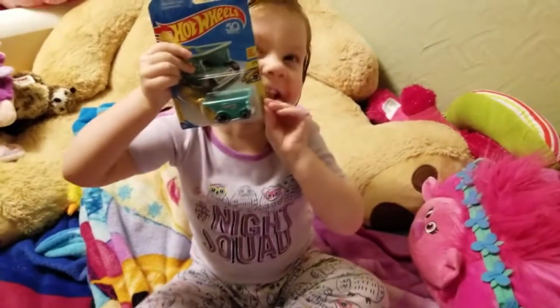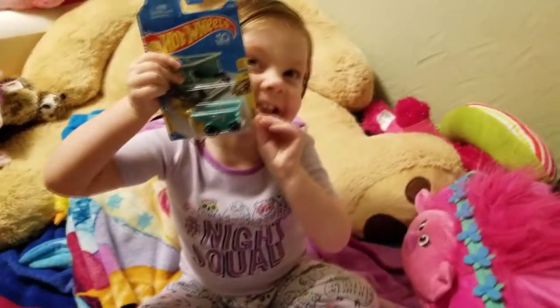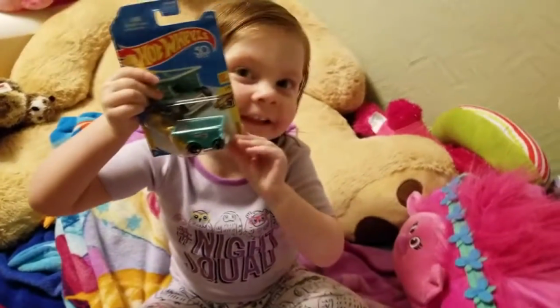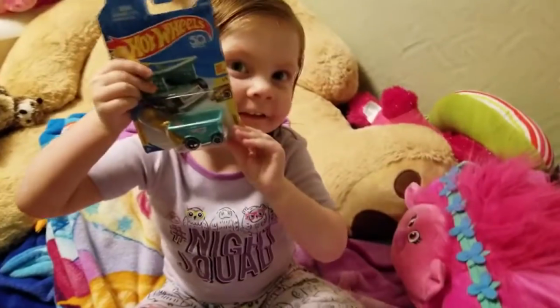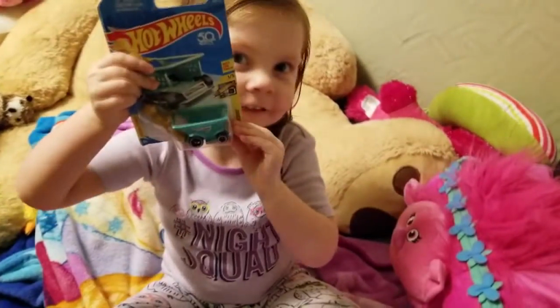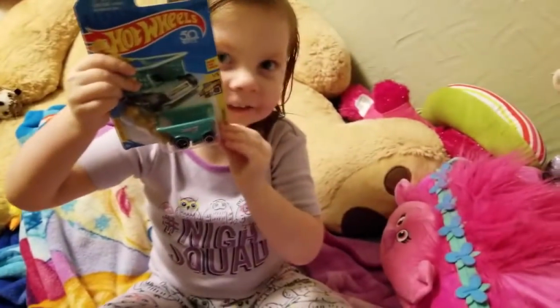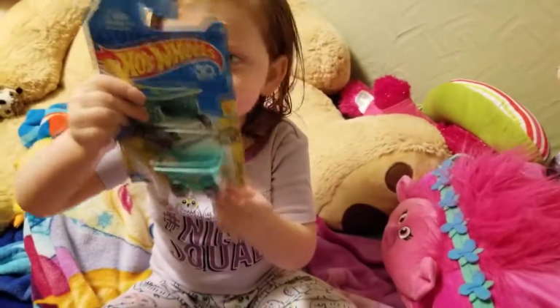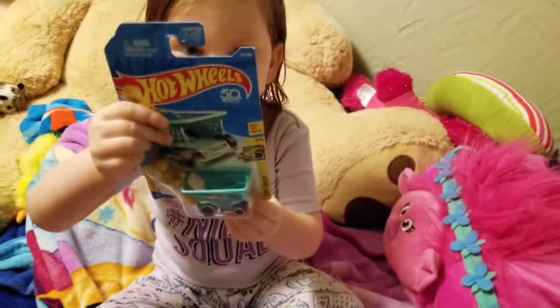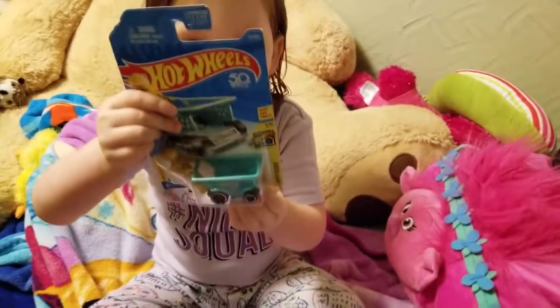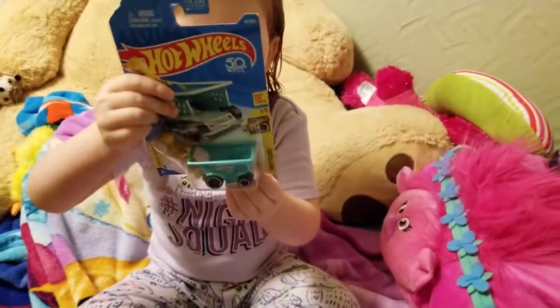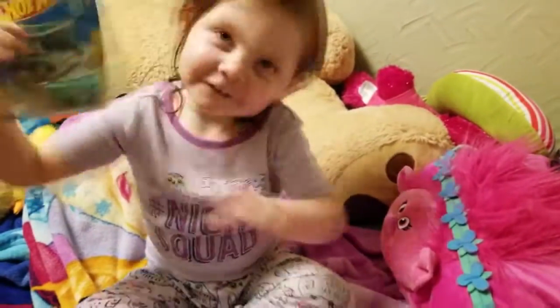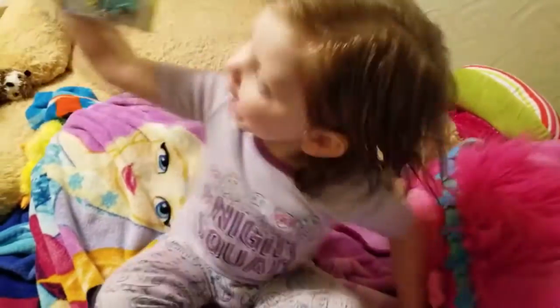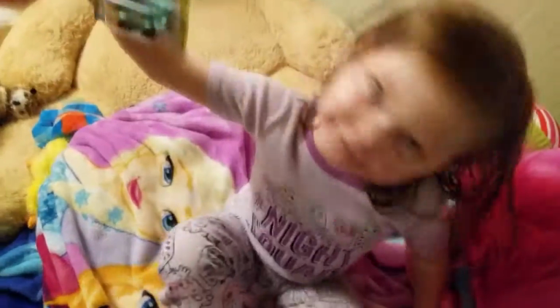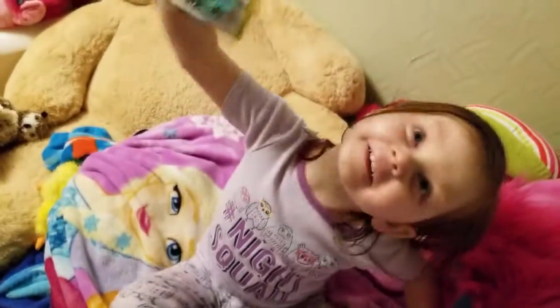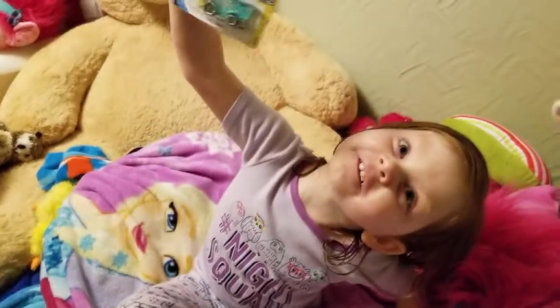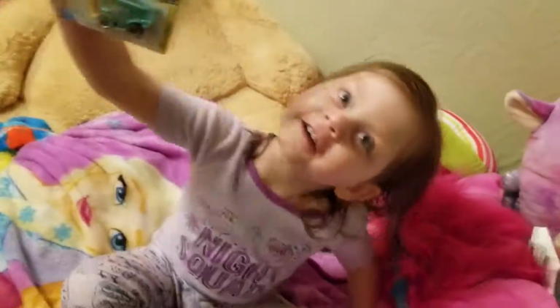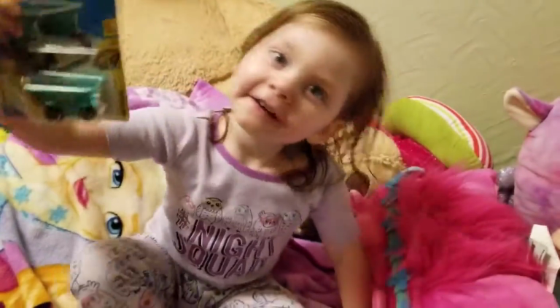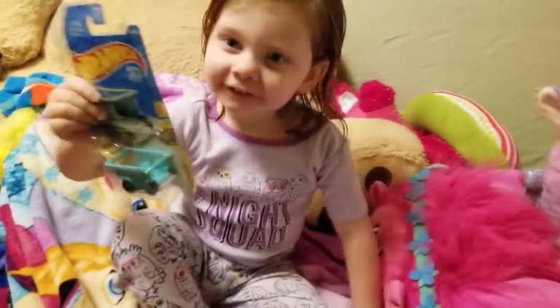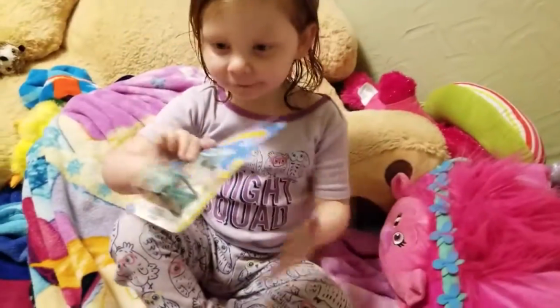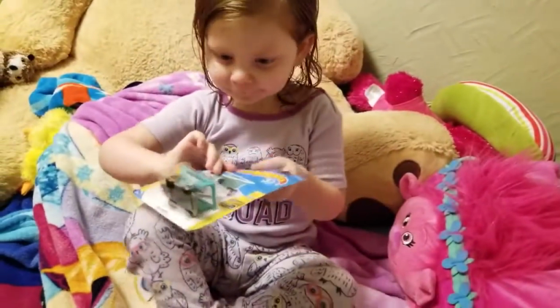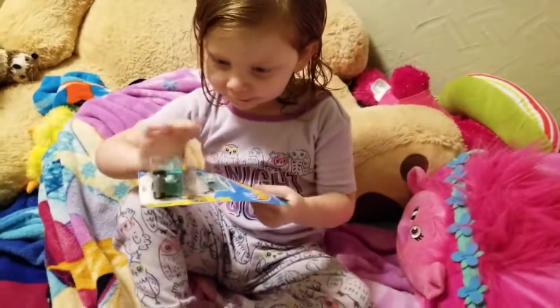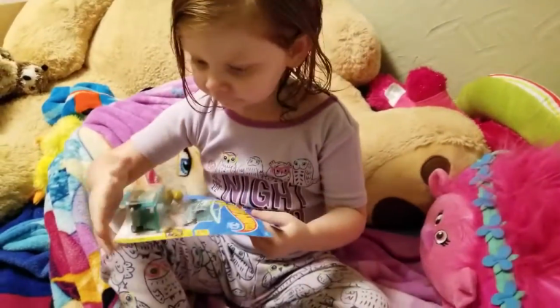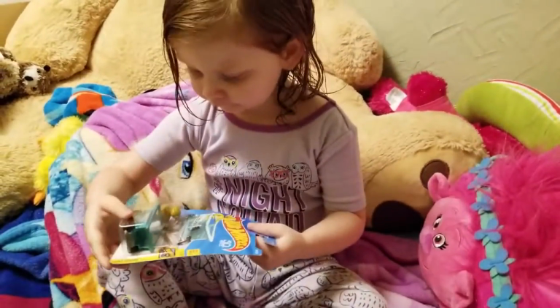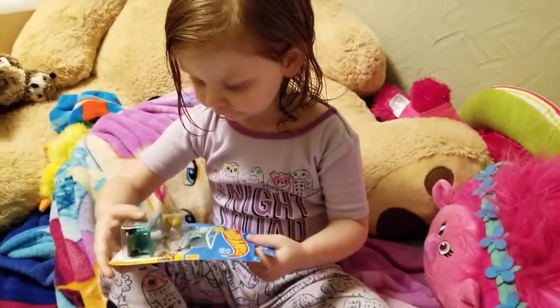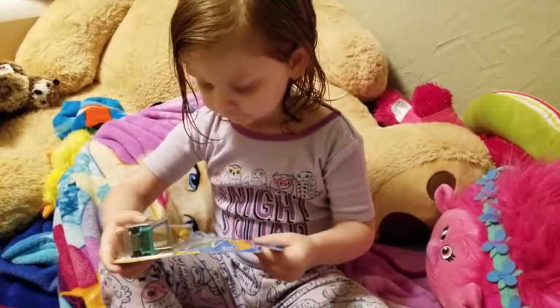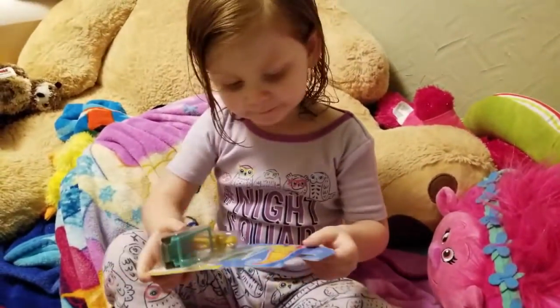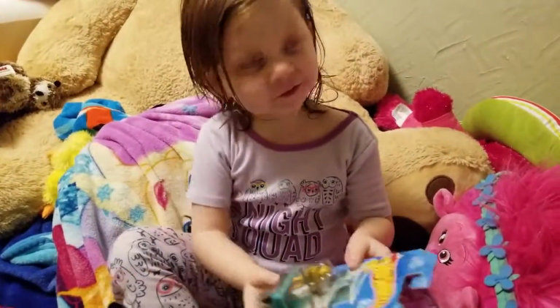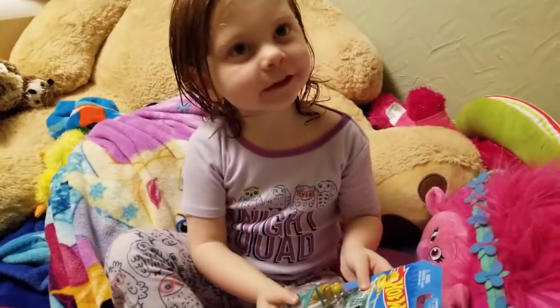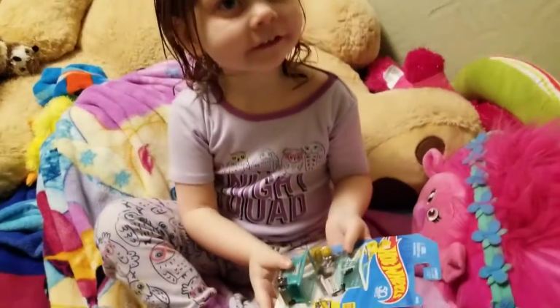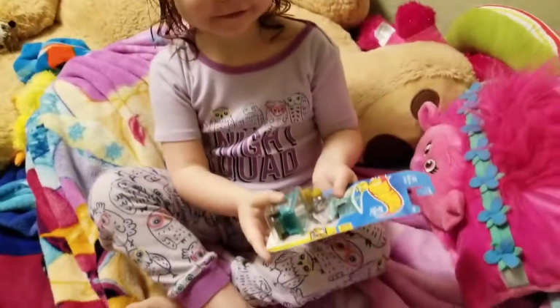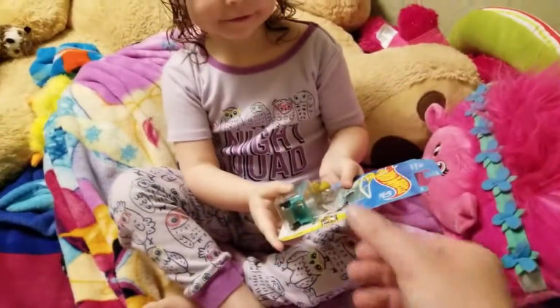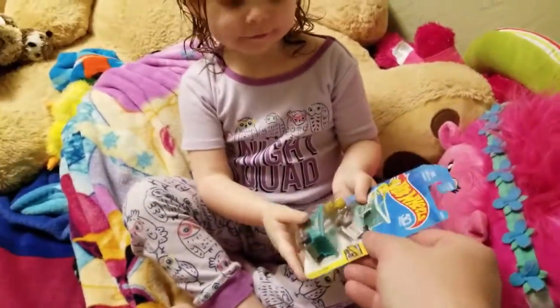Hi guys, Maddie and daddy here. Merry Christmas! Yeah, we got a Hot Wheels. You got a Hot Wheels! What do you say? You gotta say merry Christmas to them. Let me see the Hot Wheels, let me show you what it is.